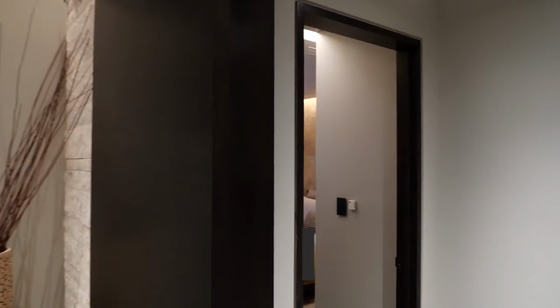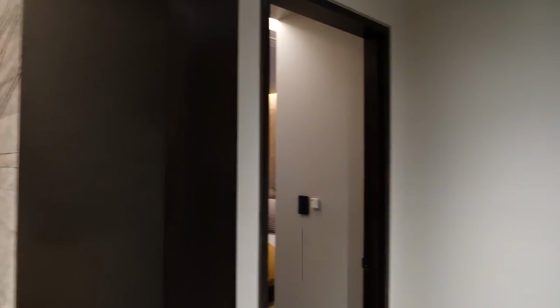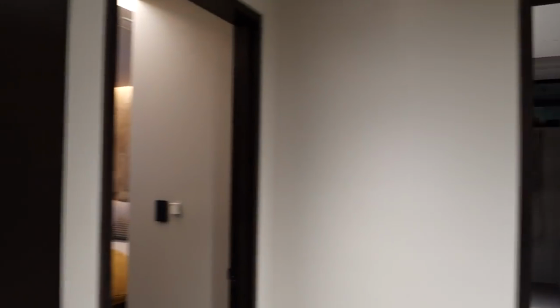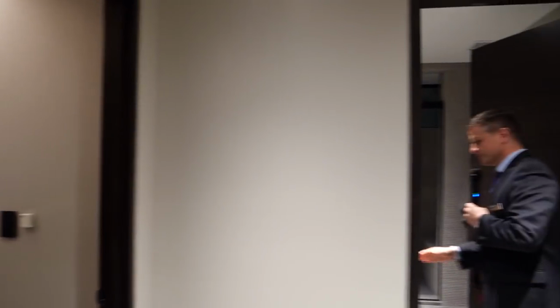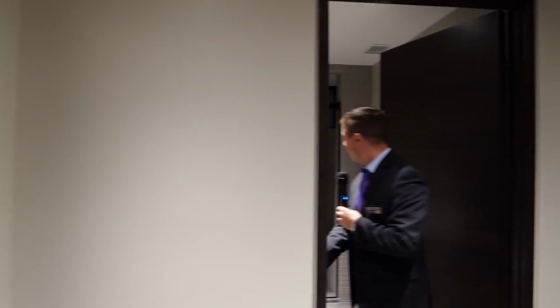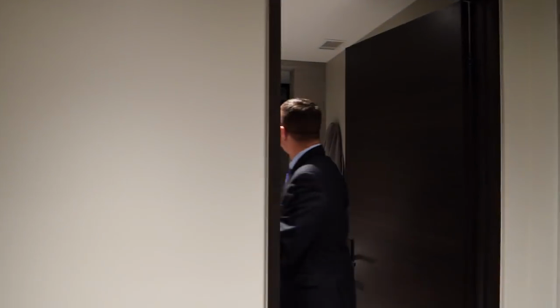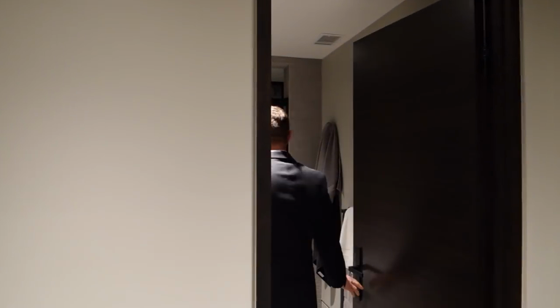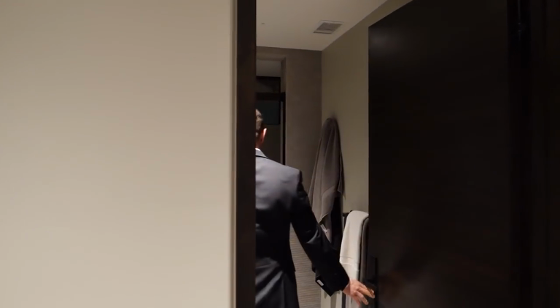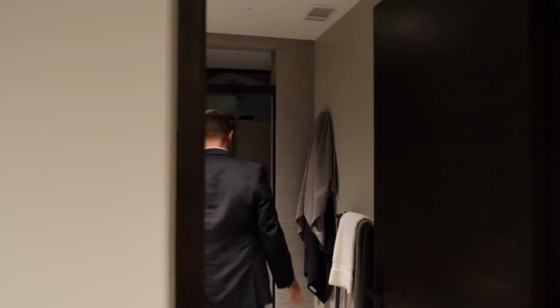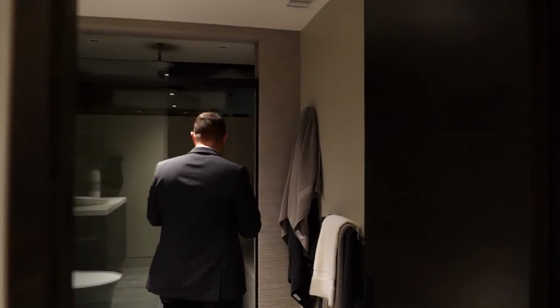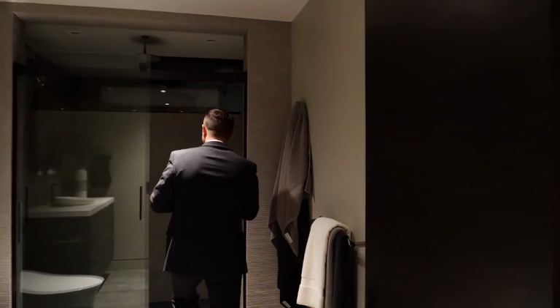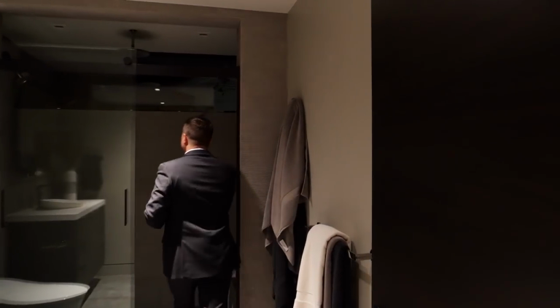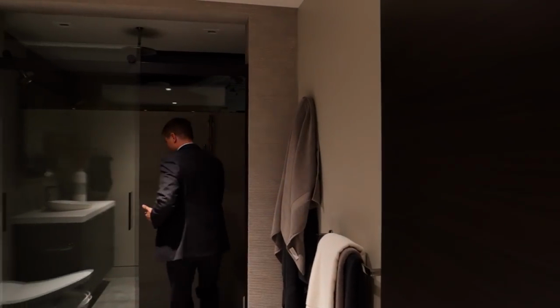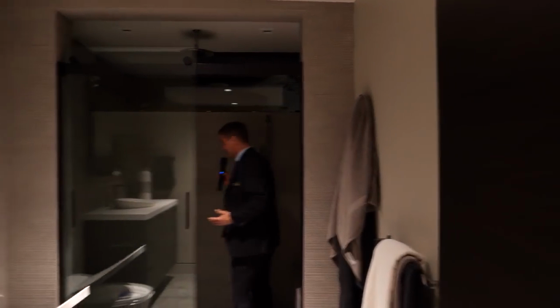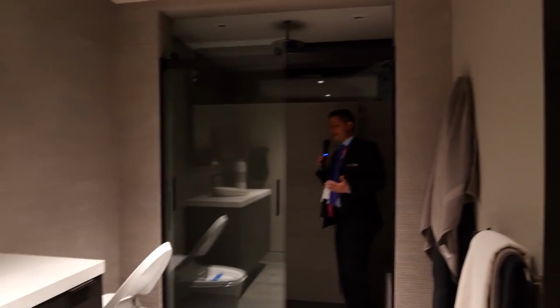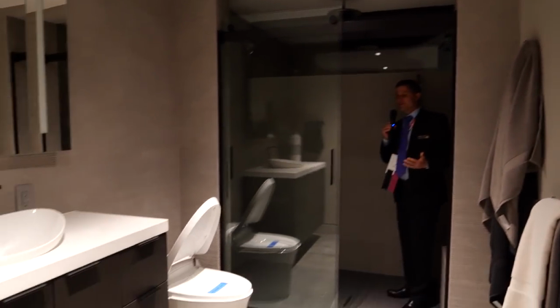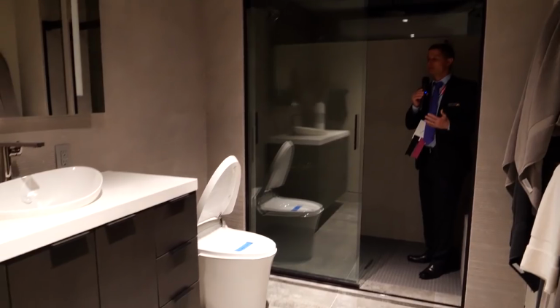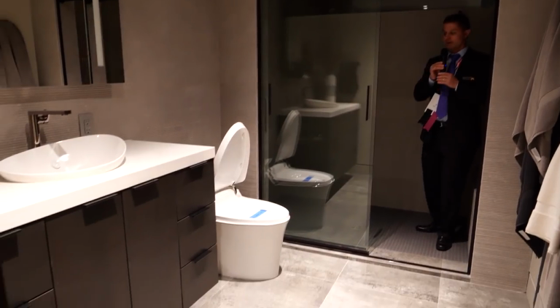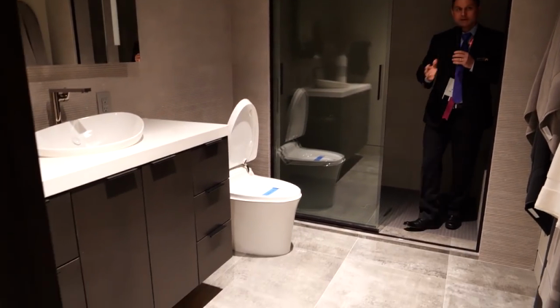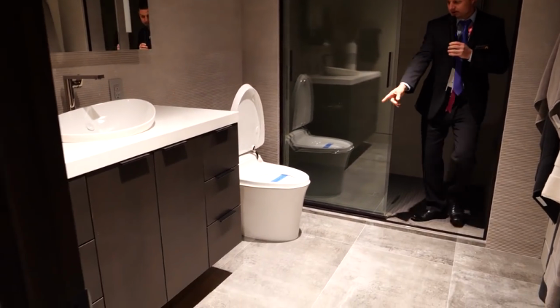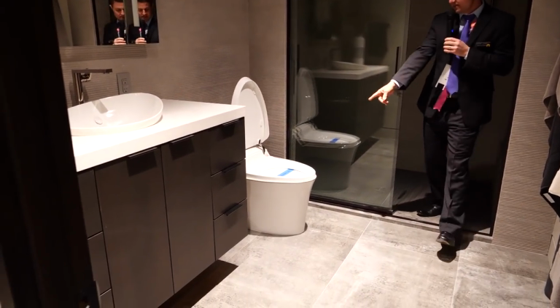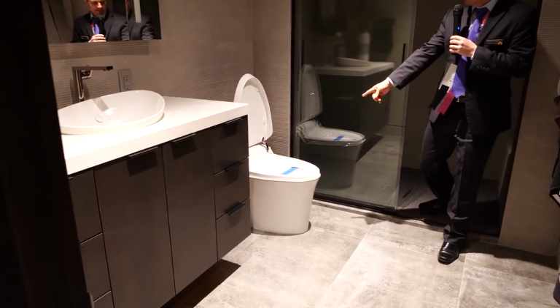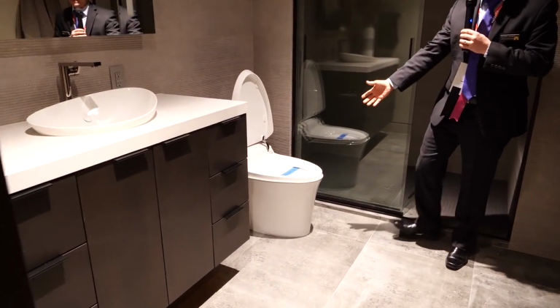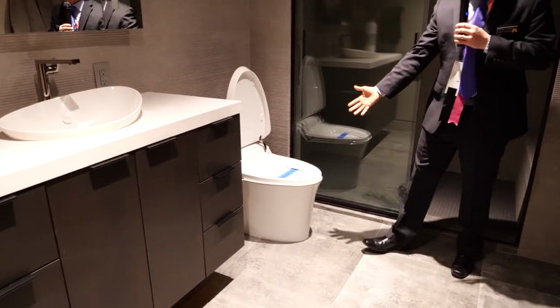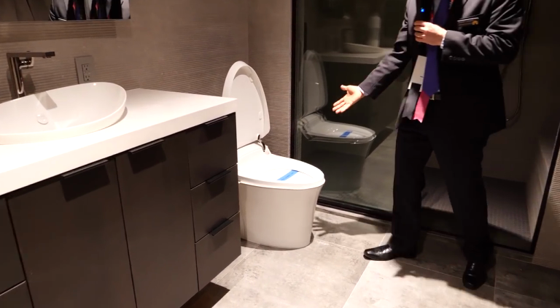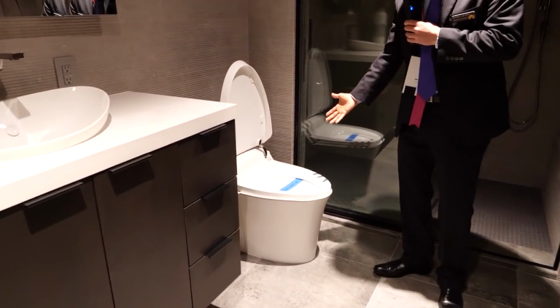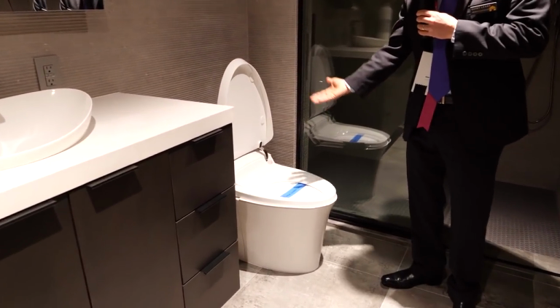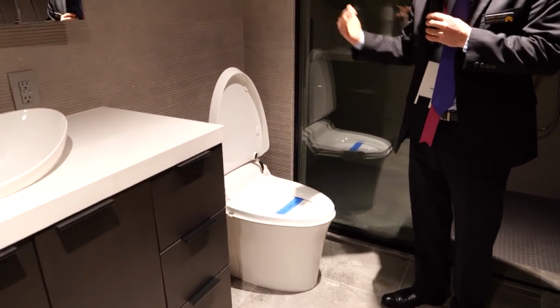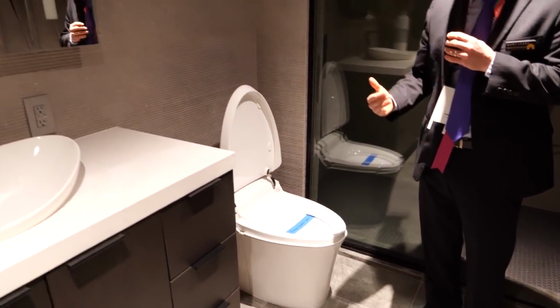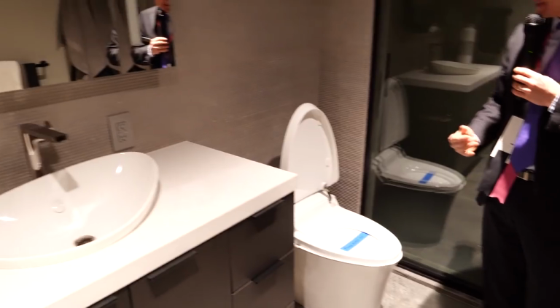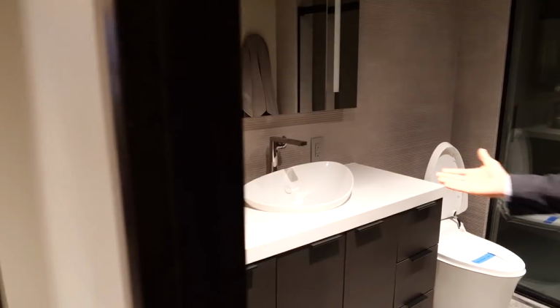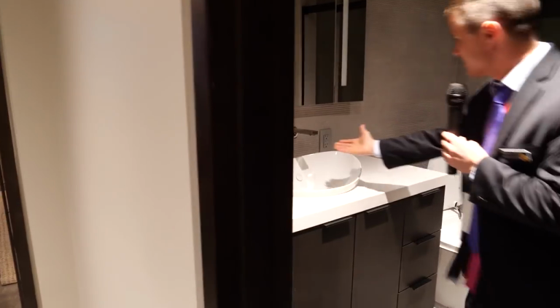Now look at this — imagine this is your guest bathroom. You walk up to the toilet and it automatically opens. This is pretty awesome.